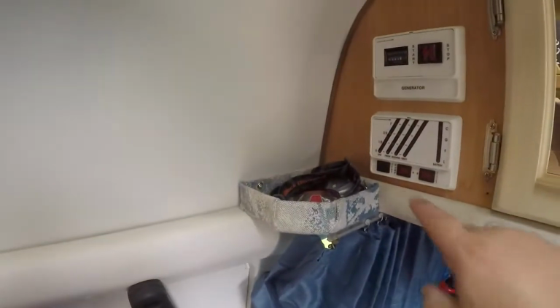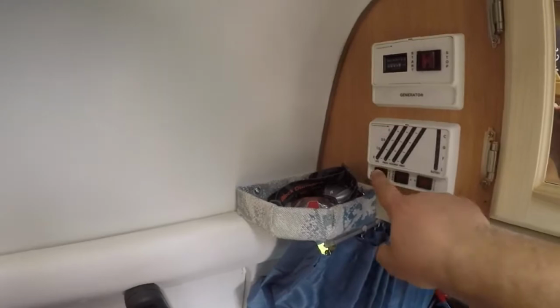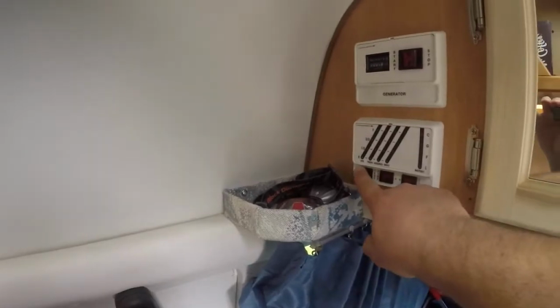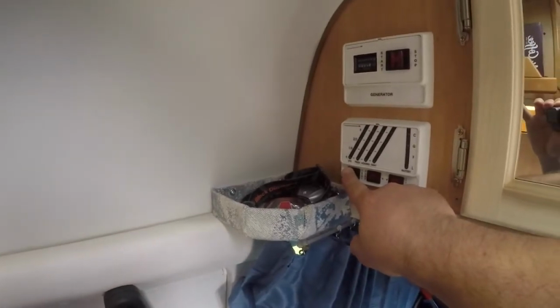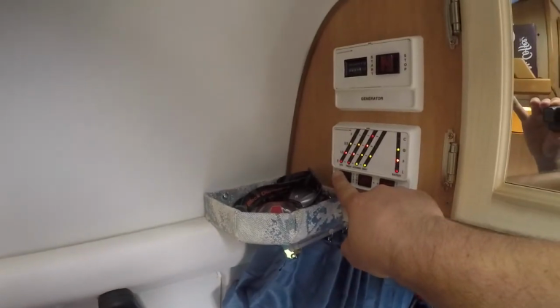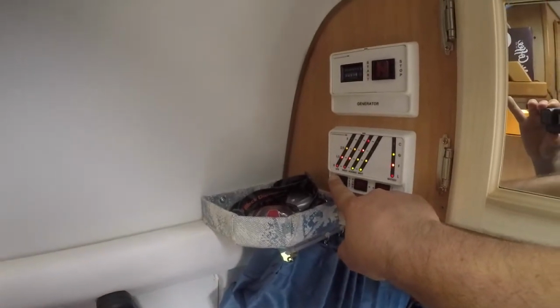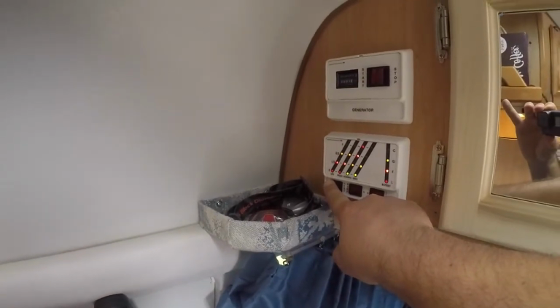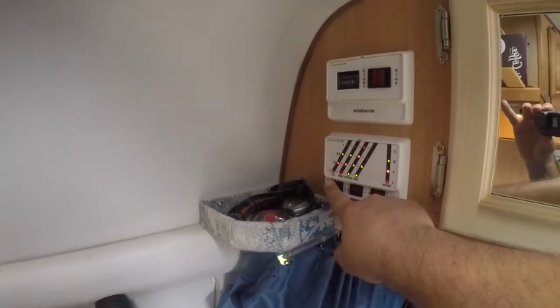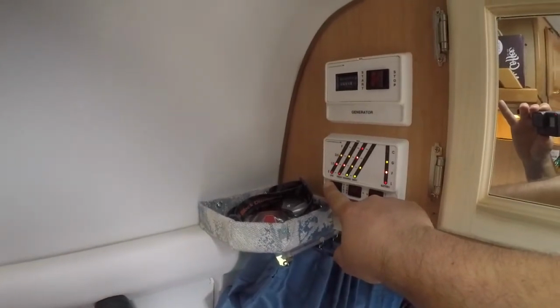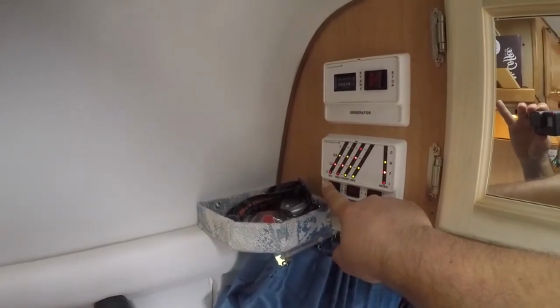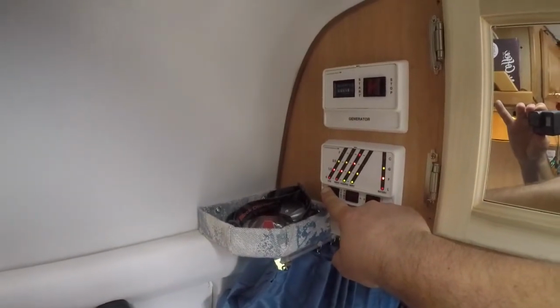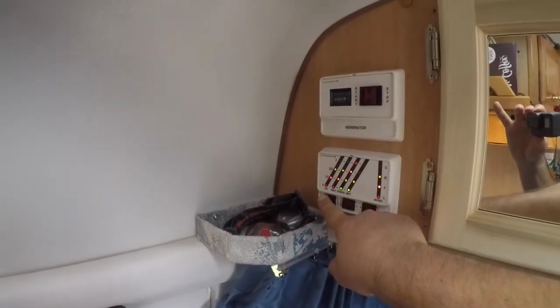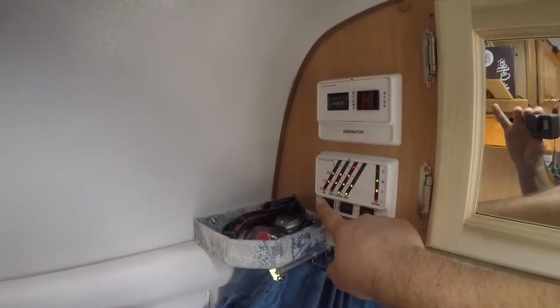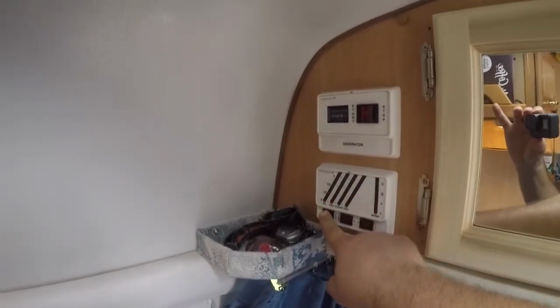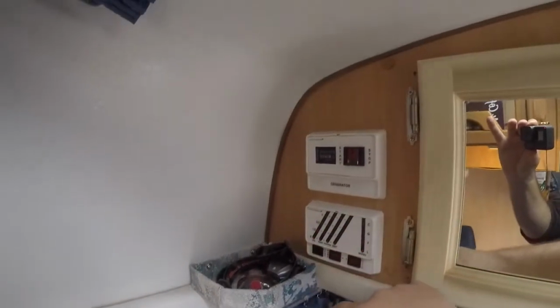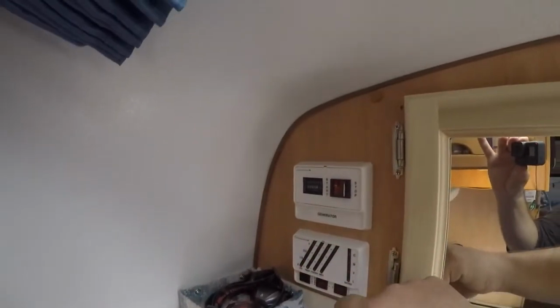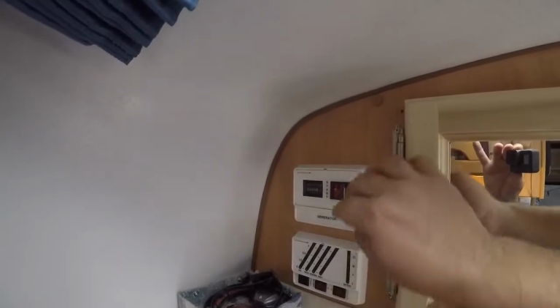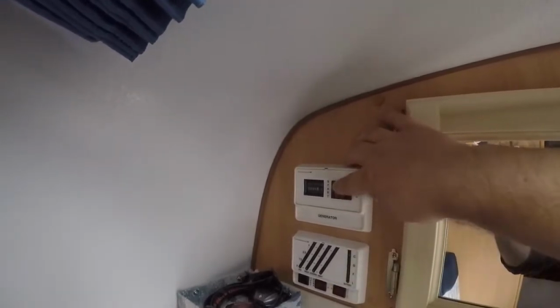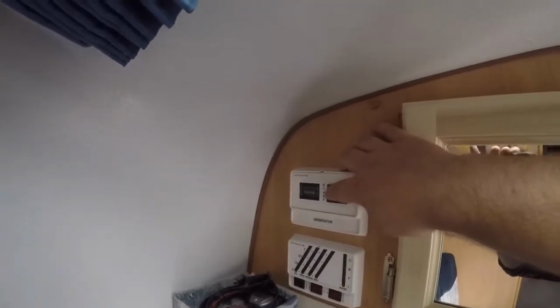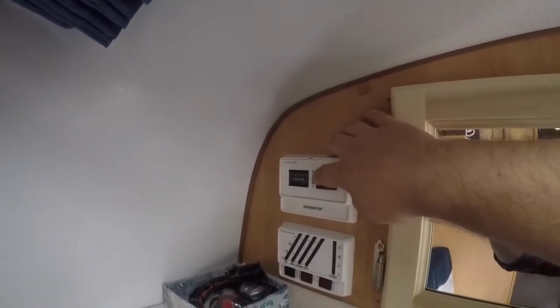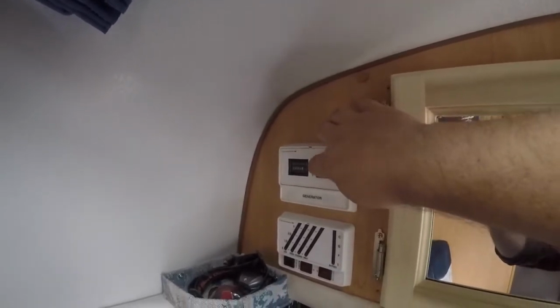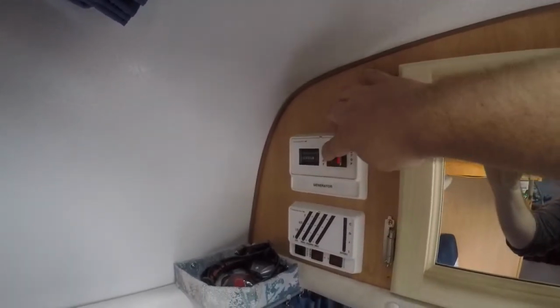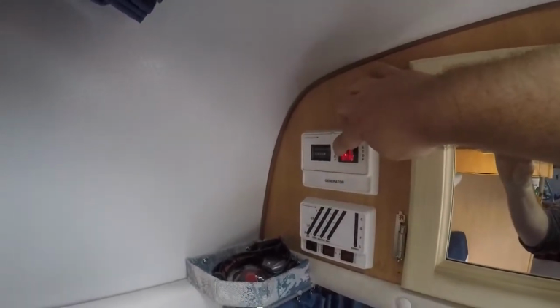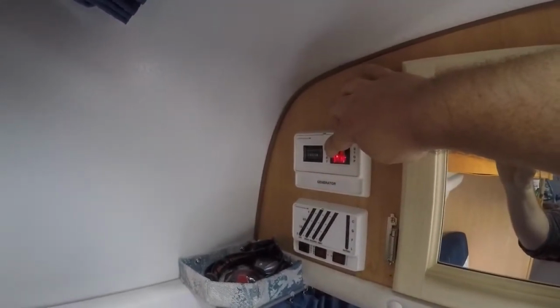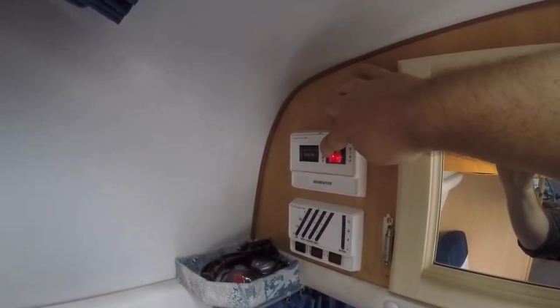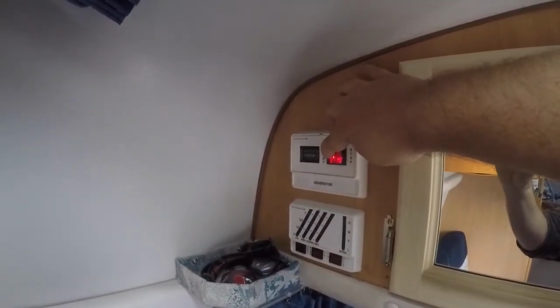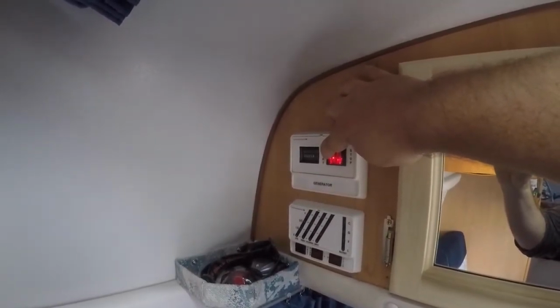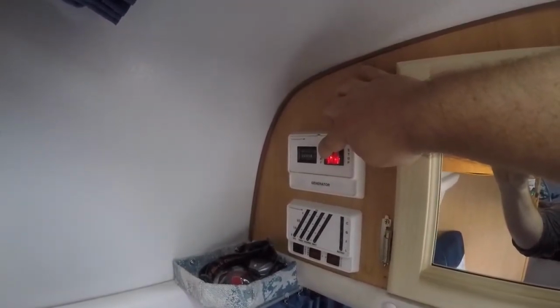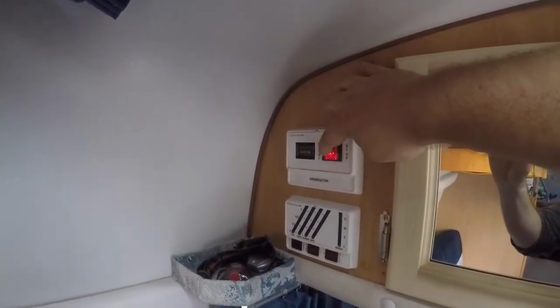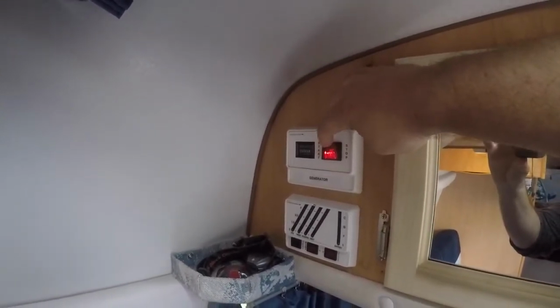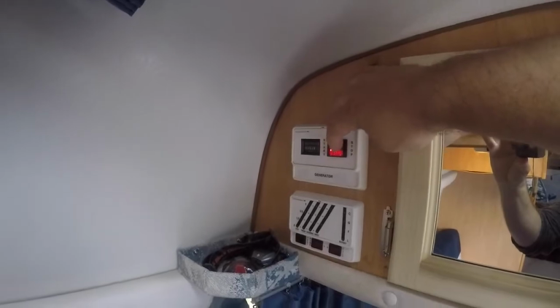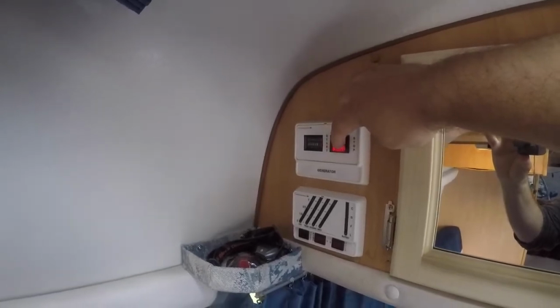This is the cab area. And this is where you can check all your tanks and your battery level, and this is for the generator. Starts right up.